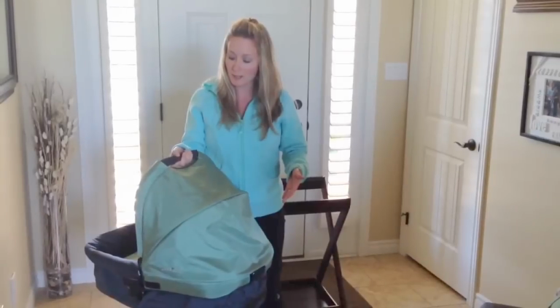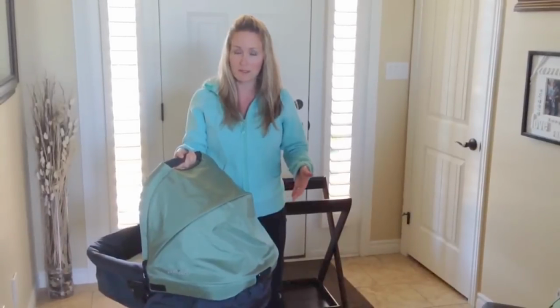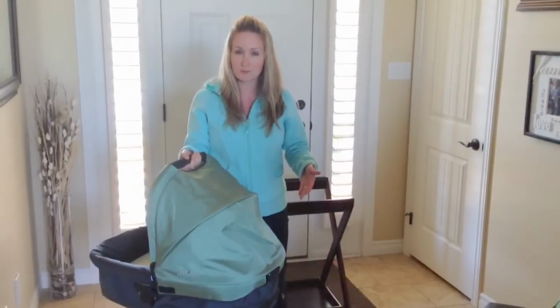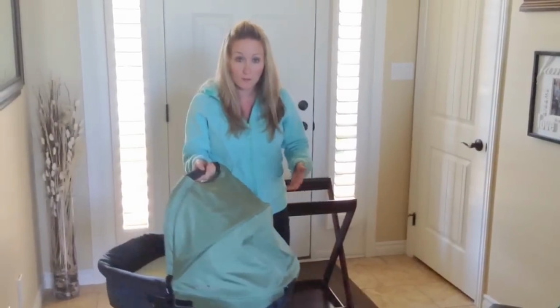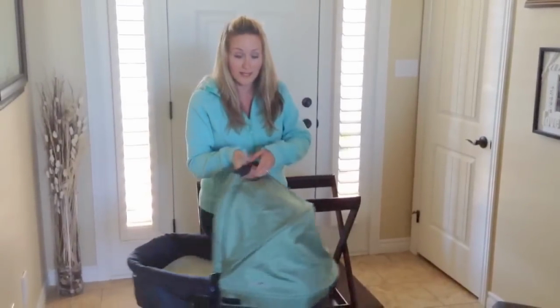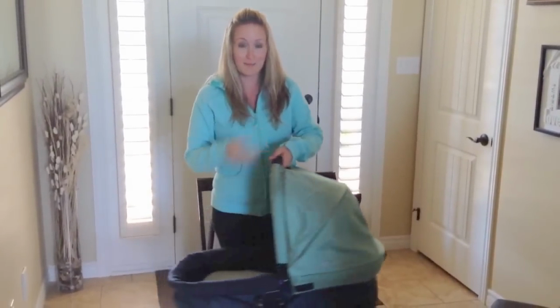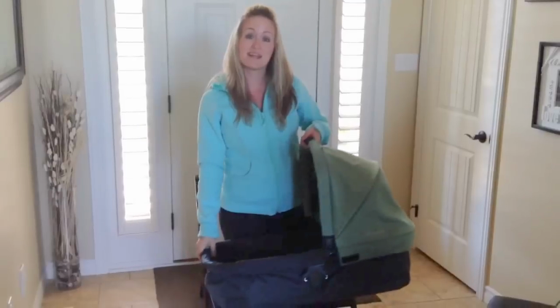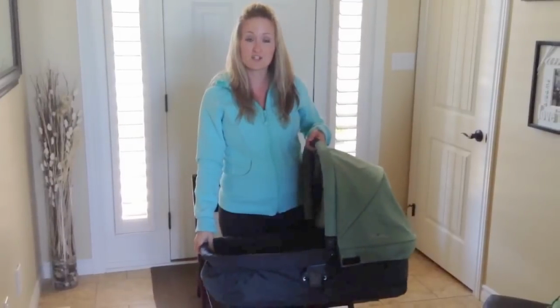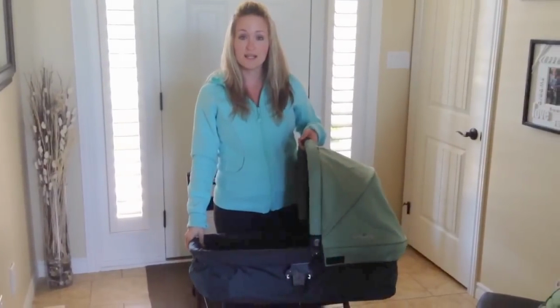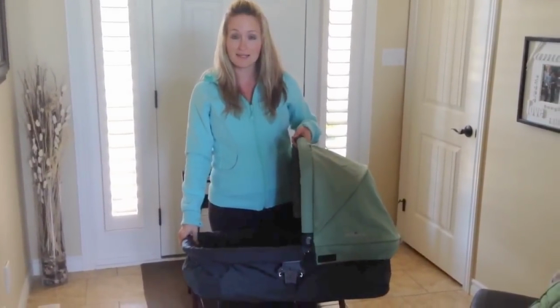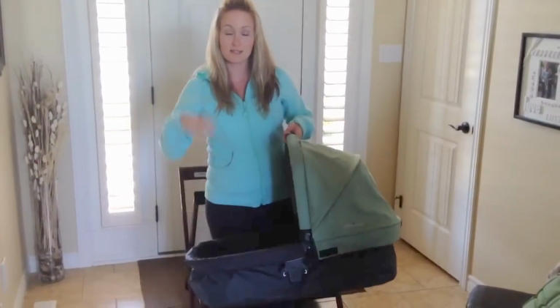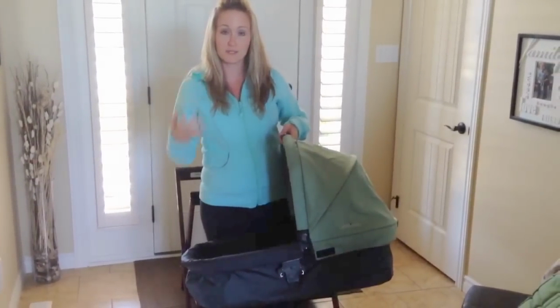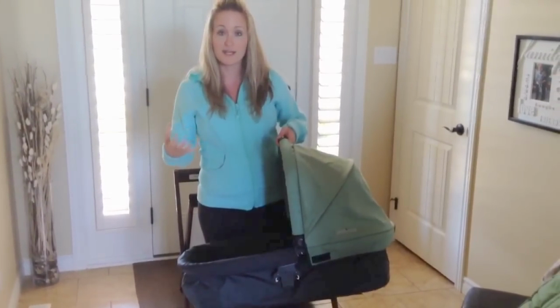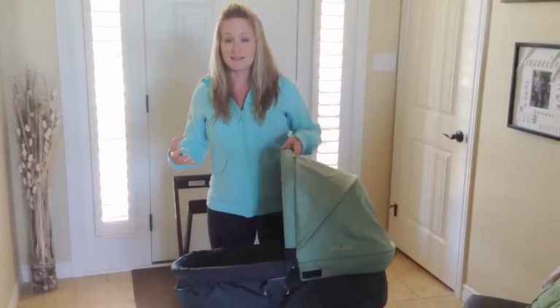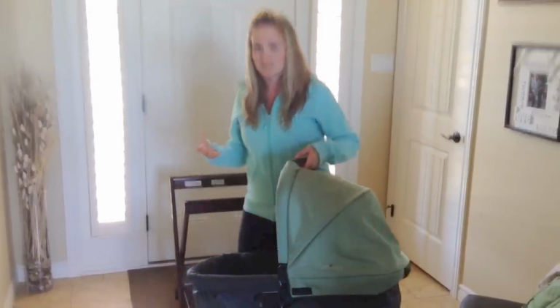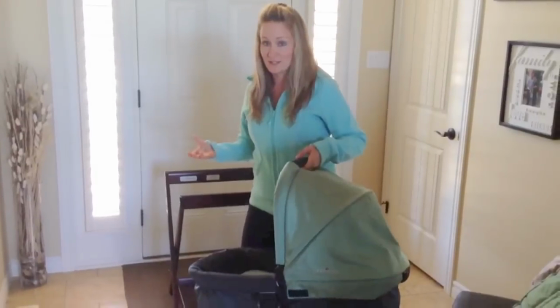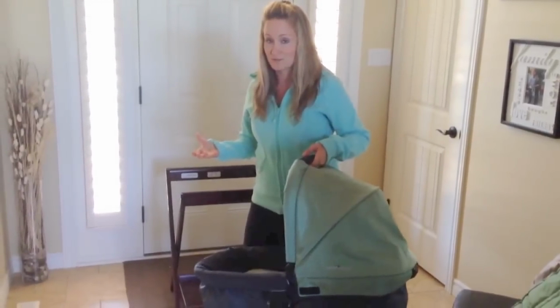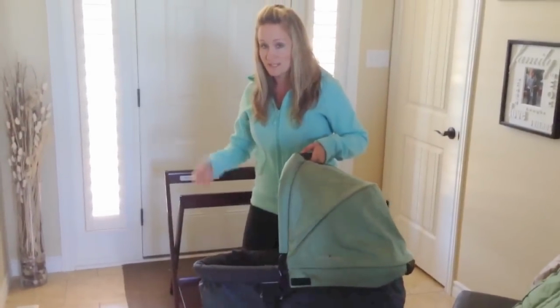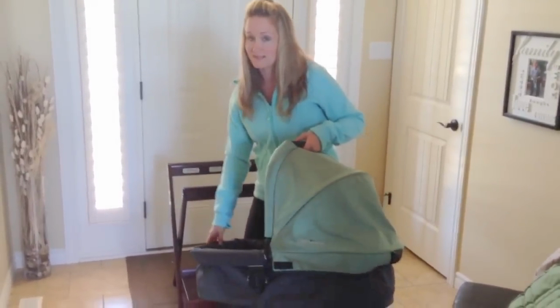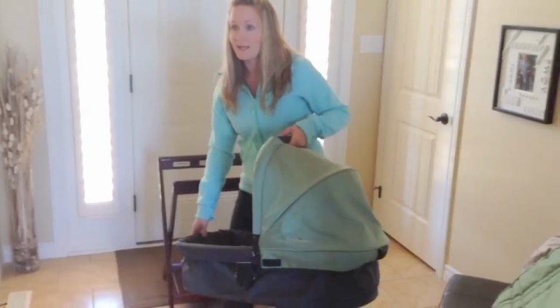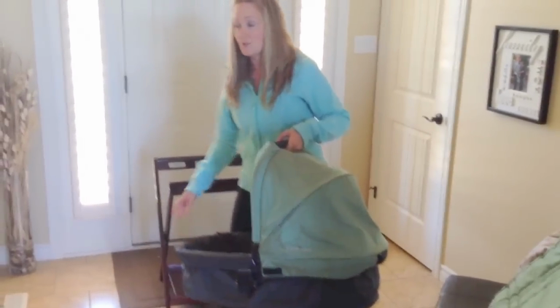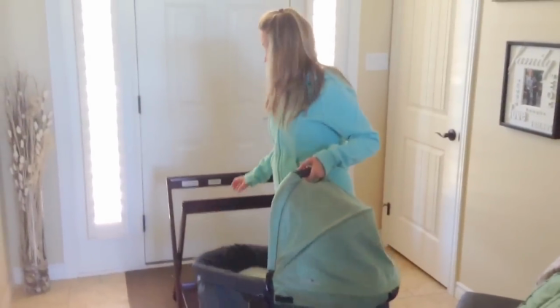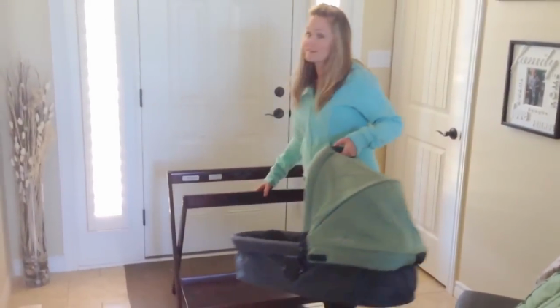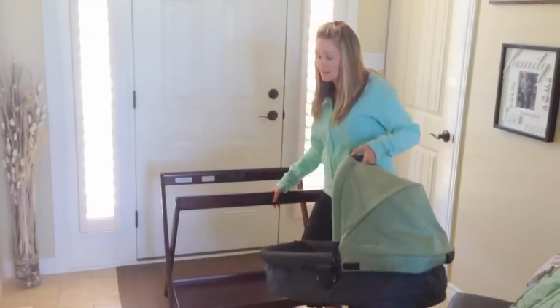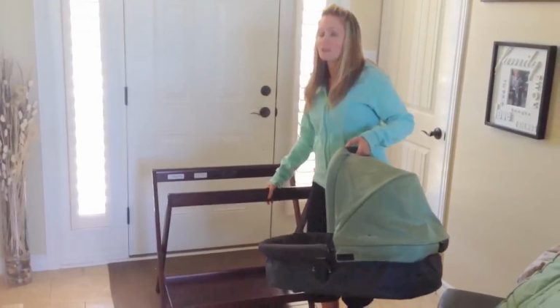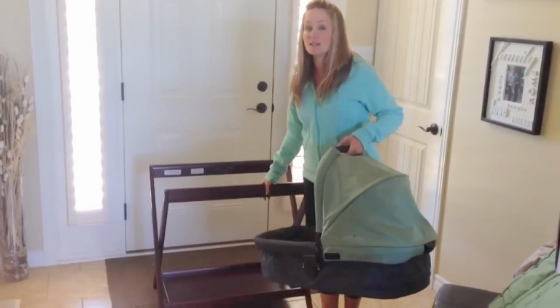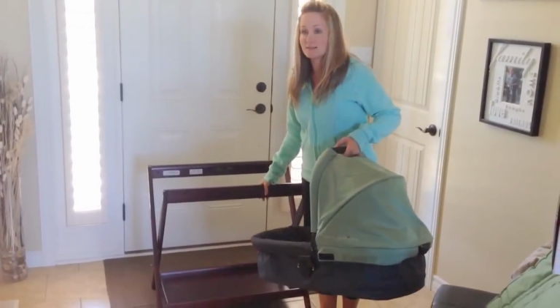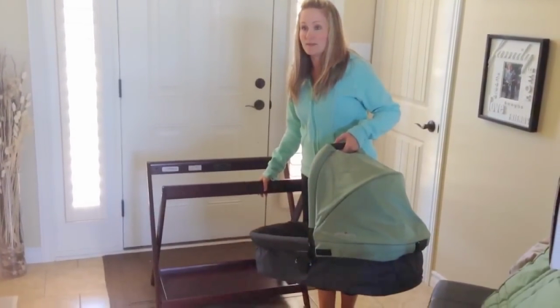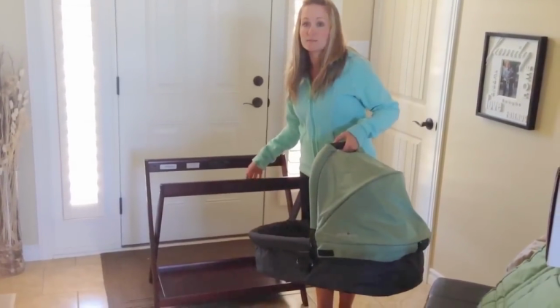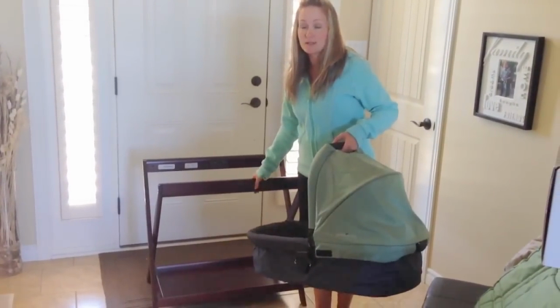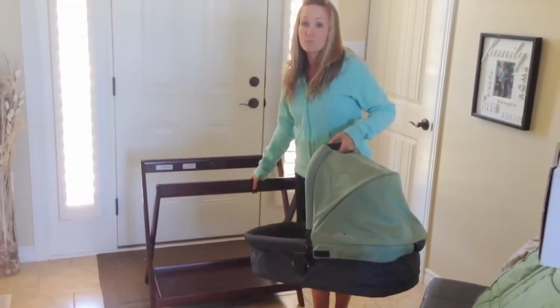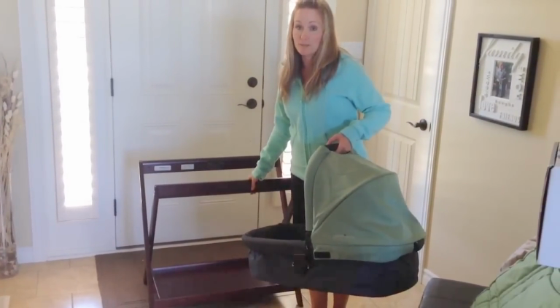But what a lot of people don't really know about is the bassinet can actually be used as a nighttime thing too. So you can take your bassinet and, with the stand, use it as nighttime sleeping for your baby.